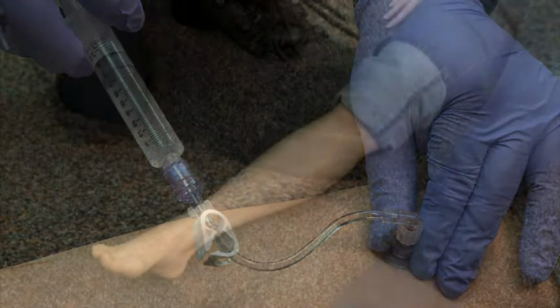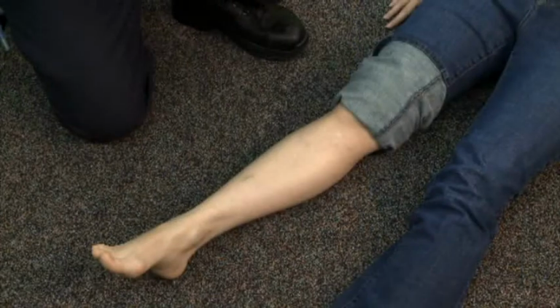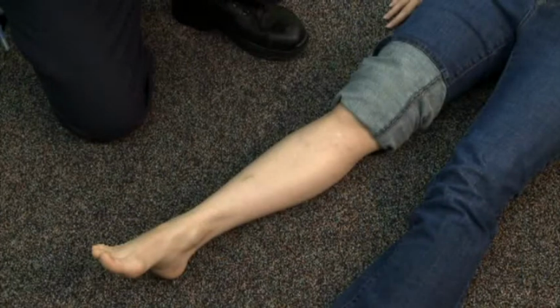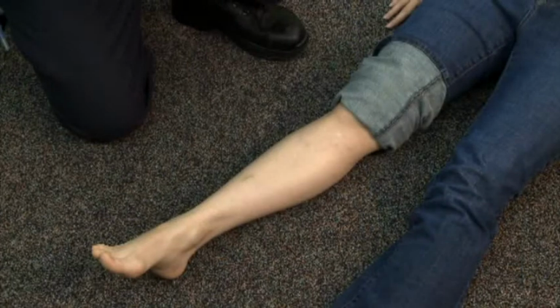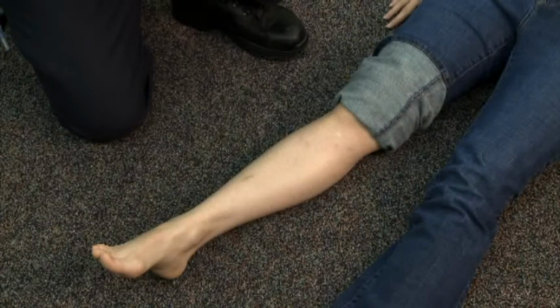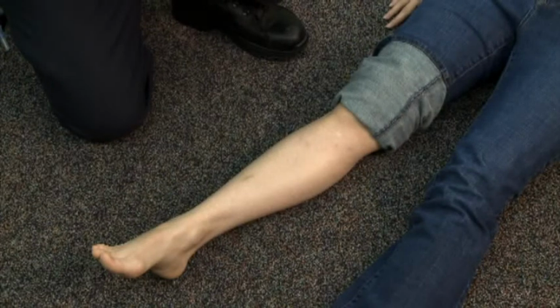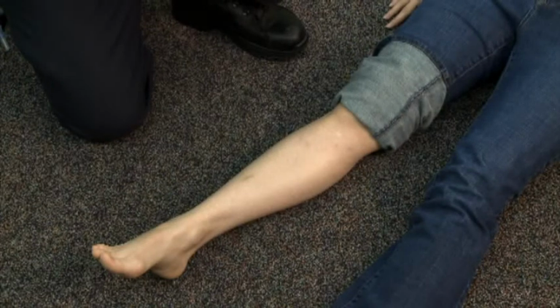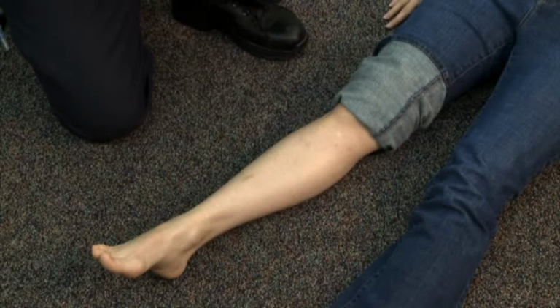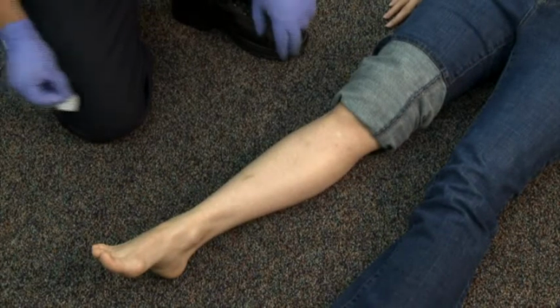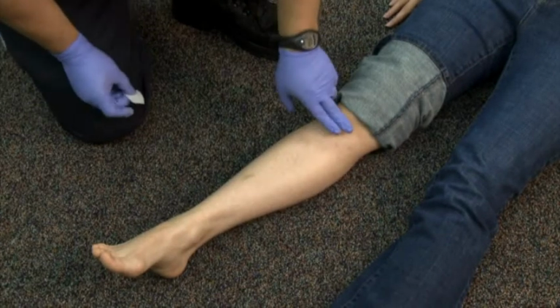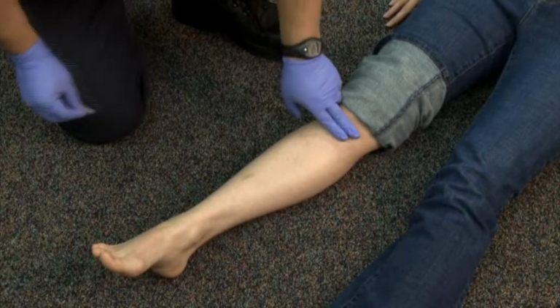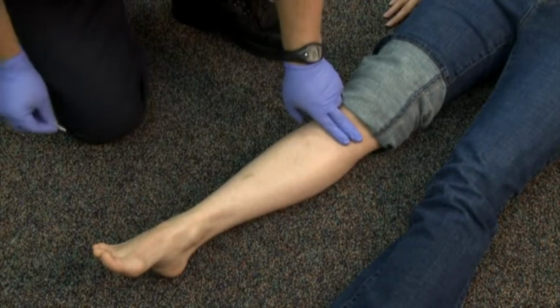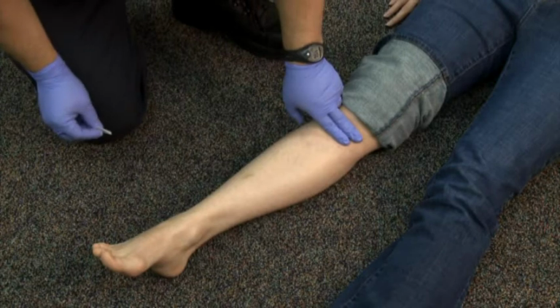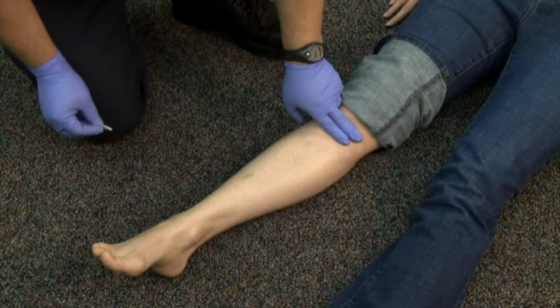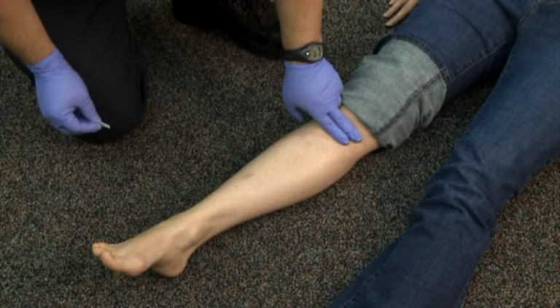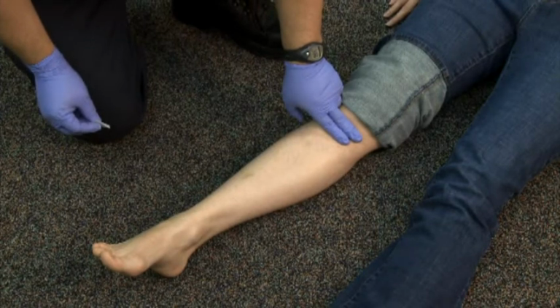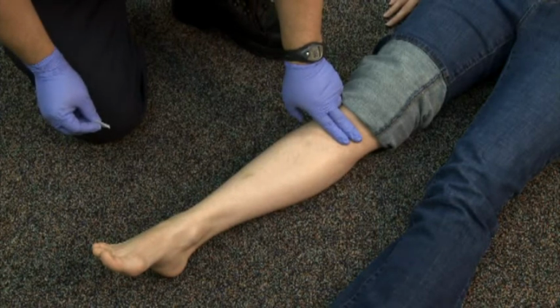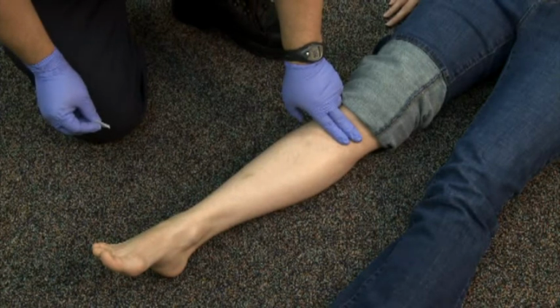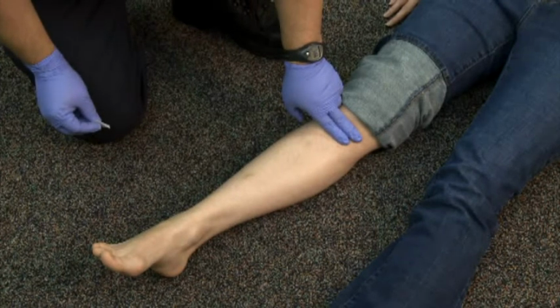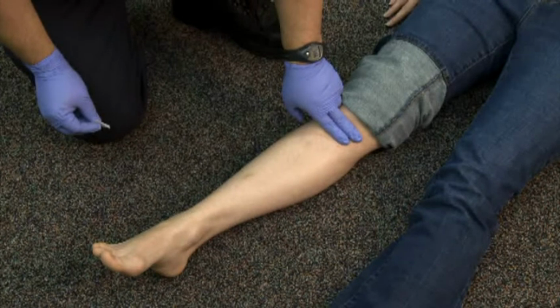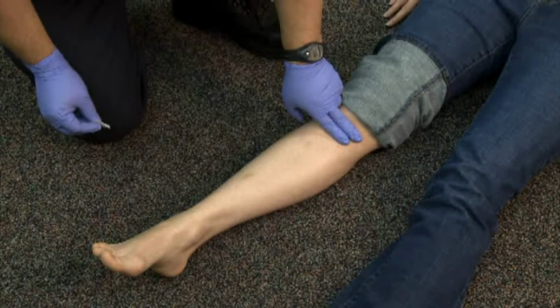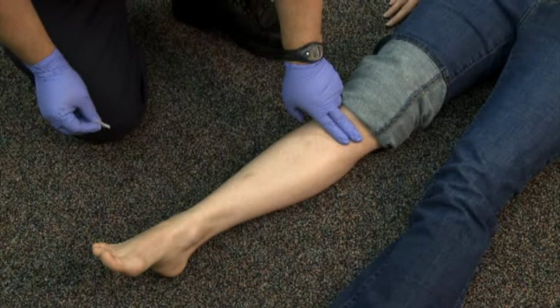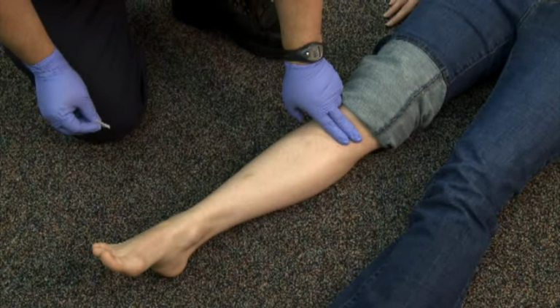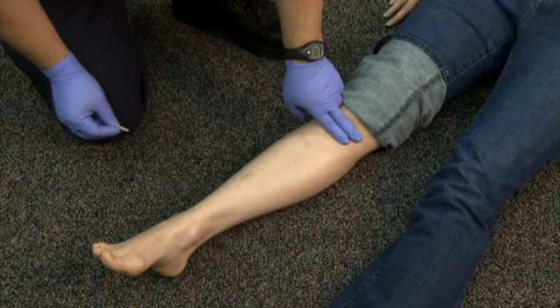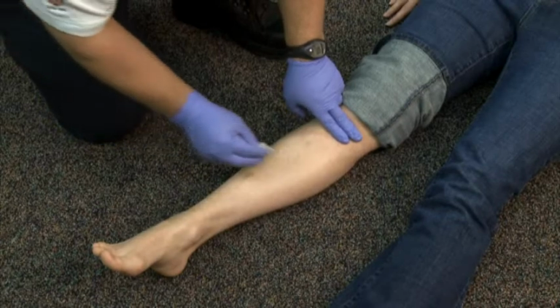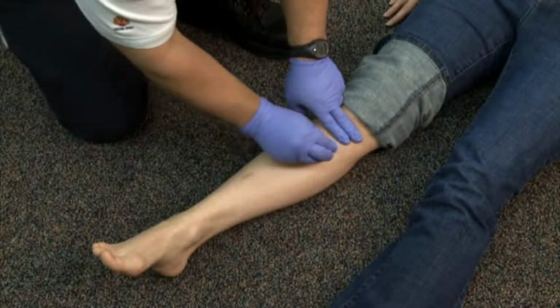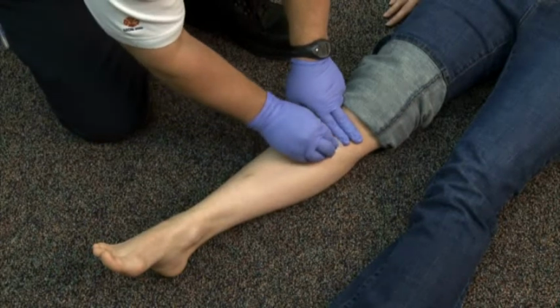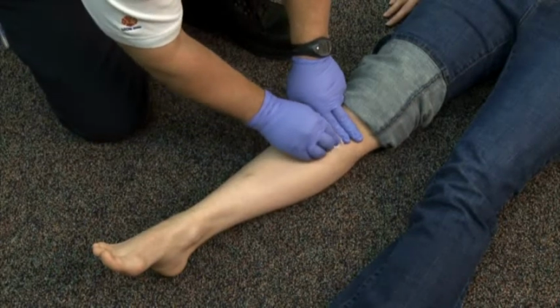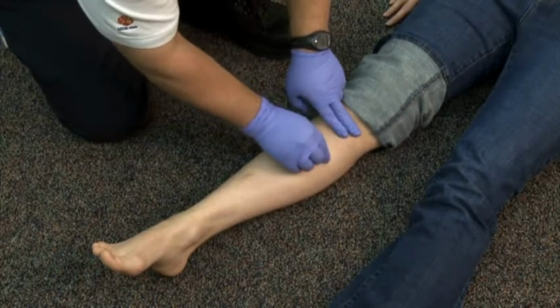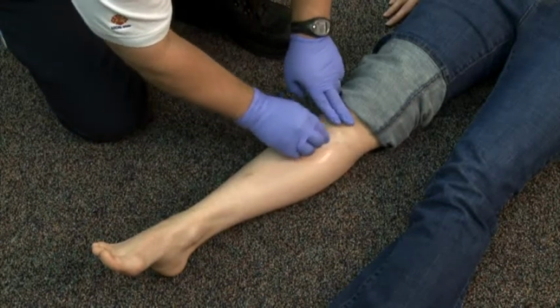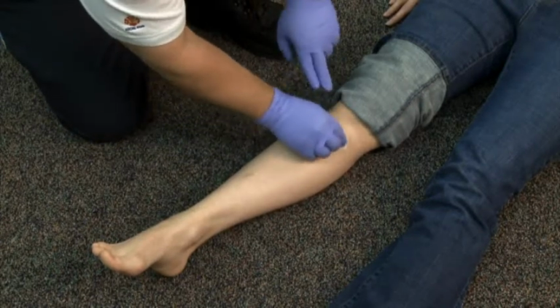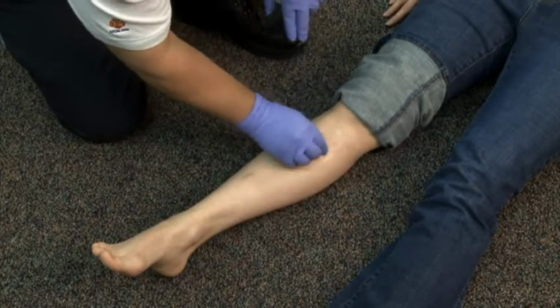Assure proper body substance isolation, or BSI. Identify the proper landmarks. For the tibia, it is the anterior medial proximal tibia just below the tibial tuberosity. The insertion area is cleaned with an antiseptic.